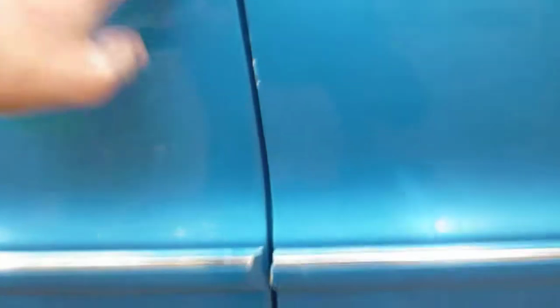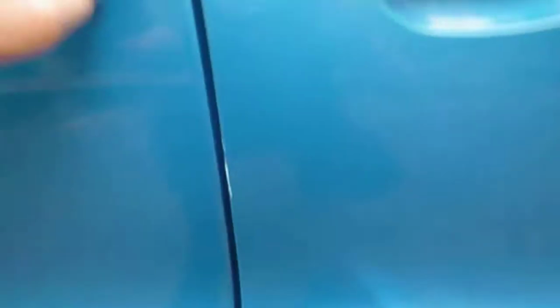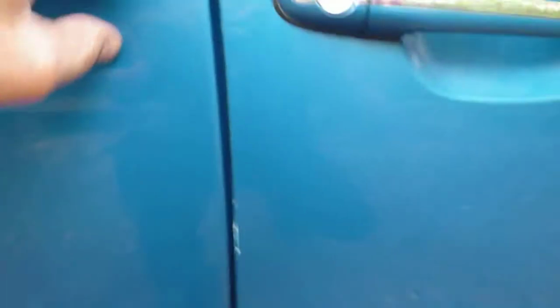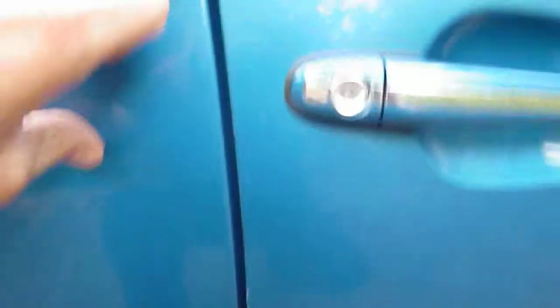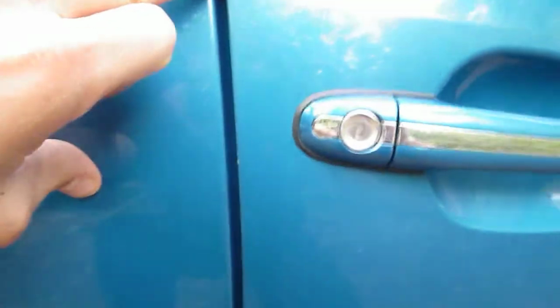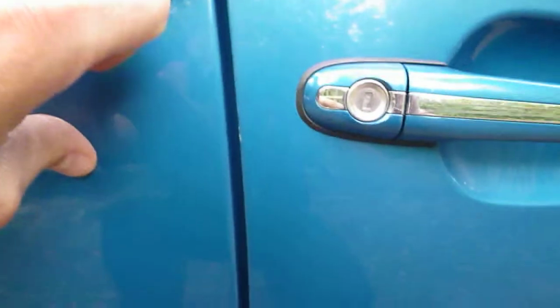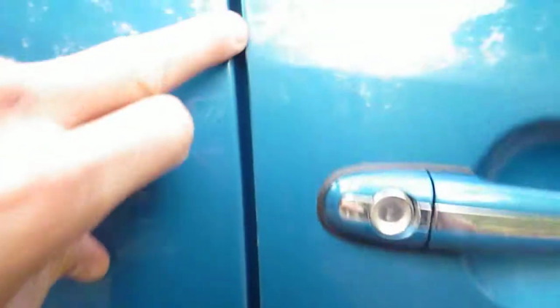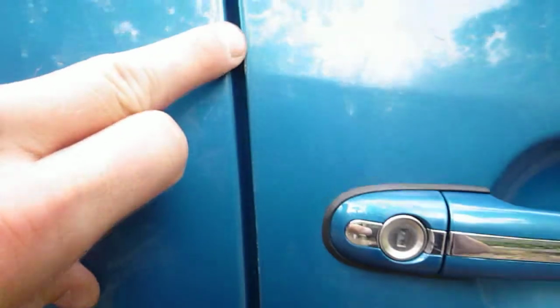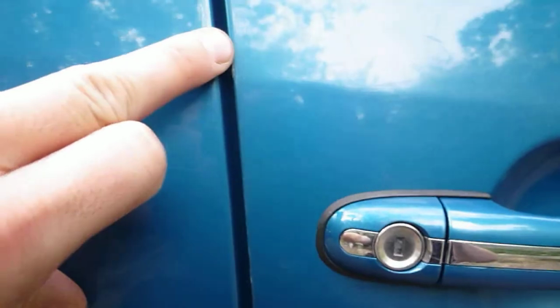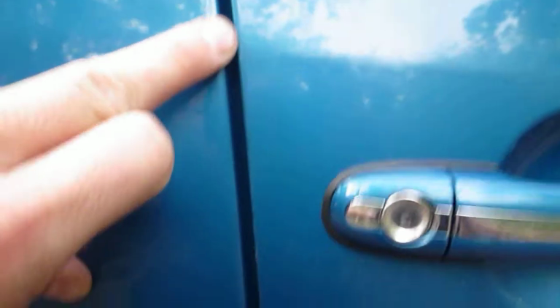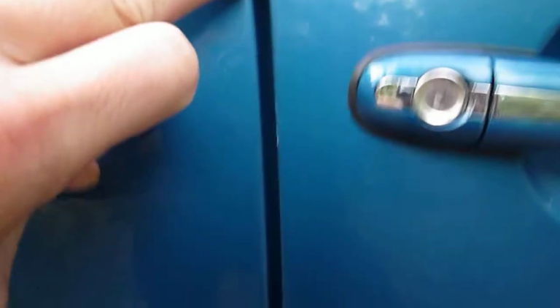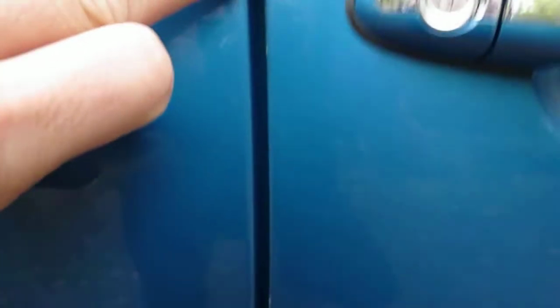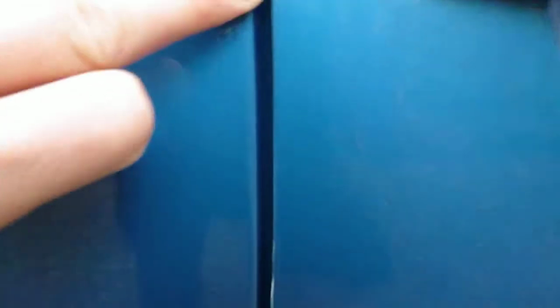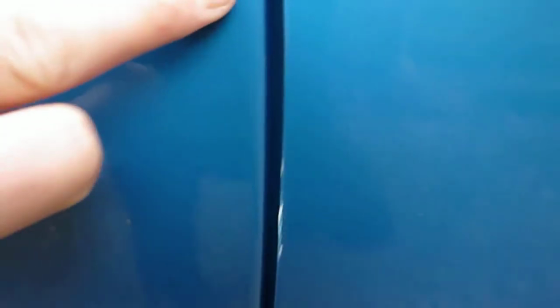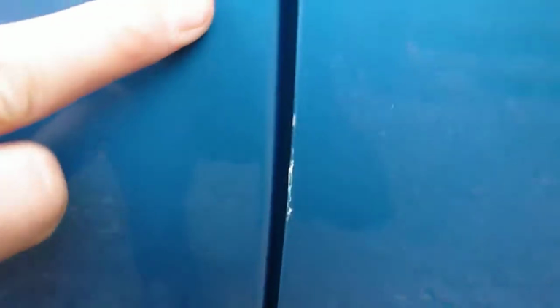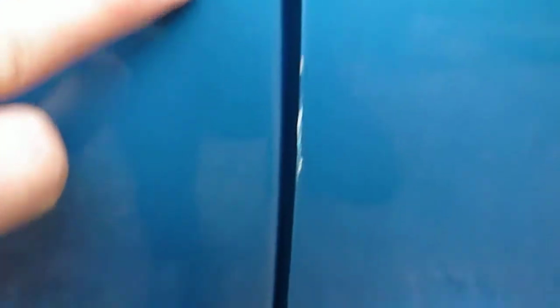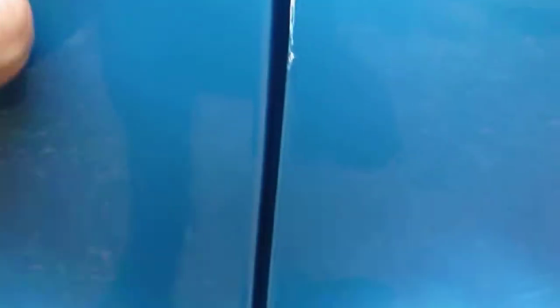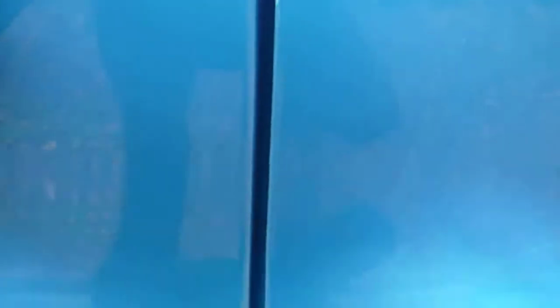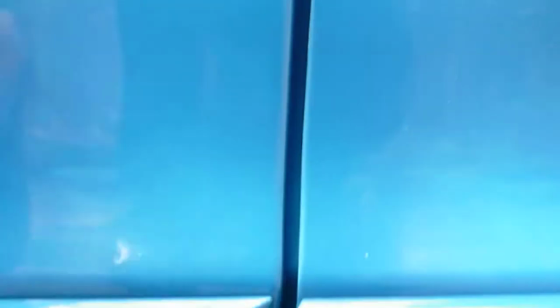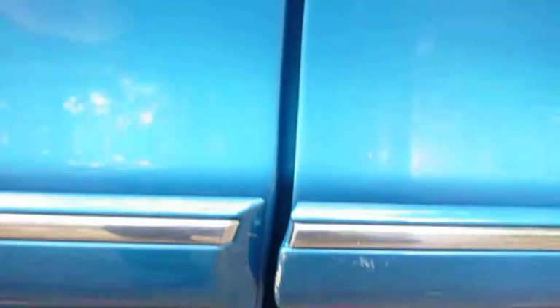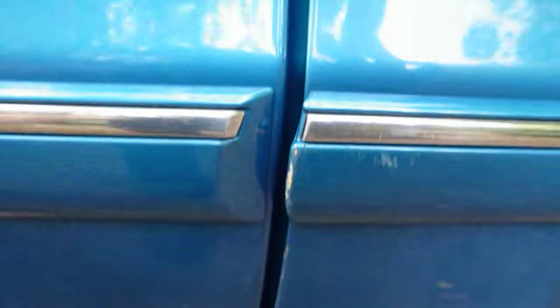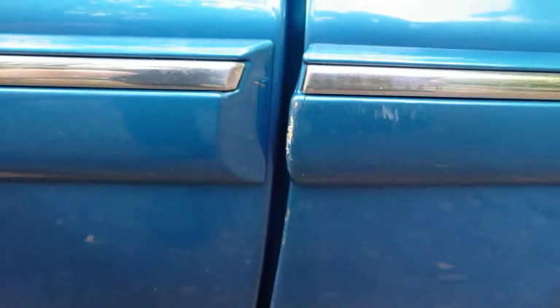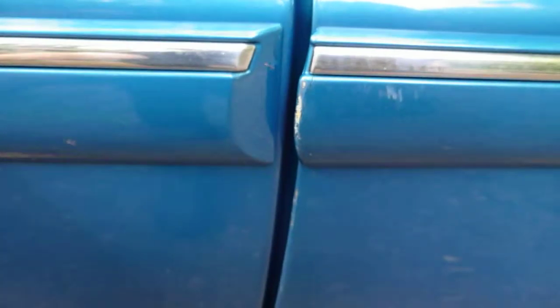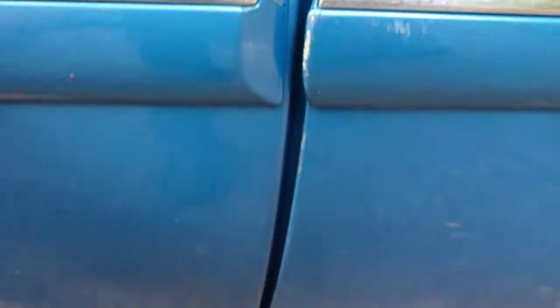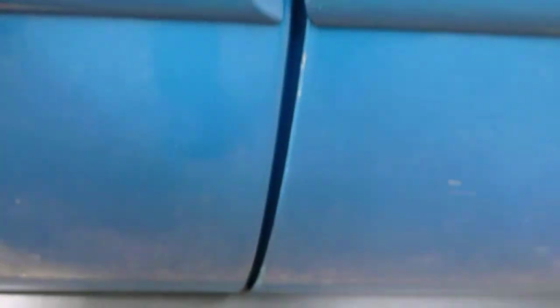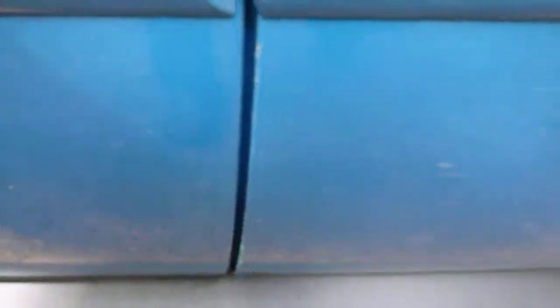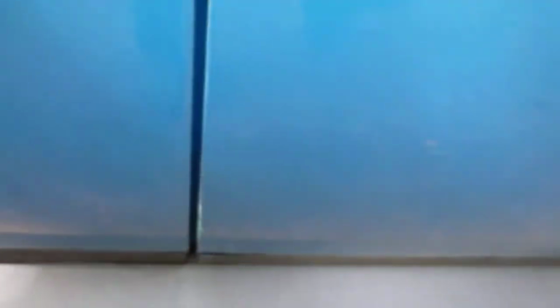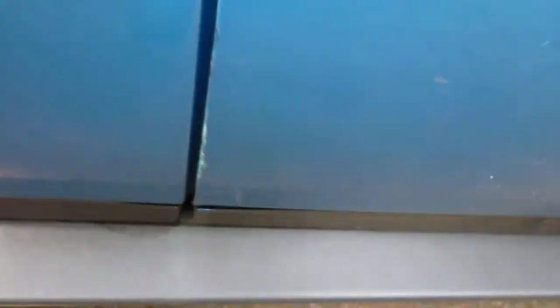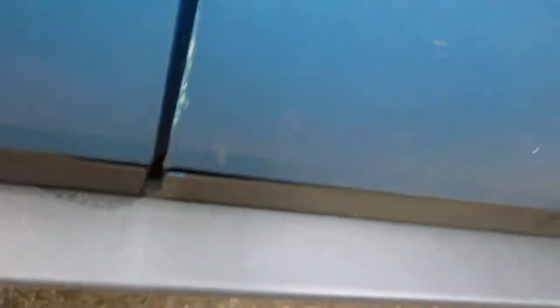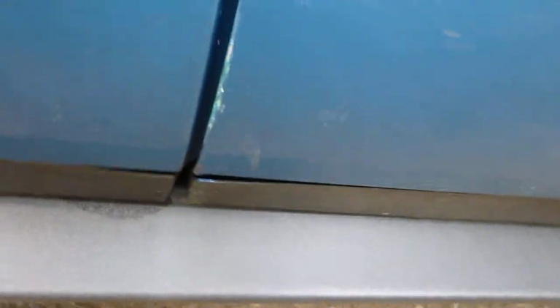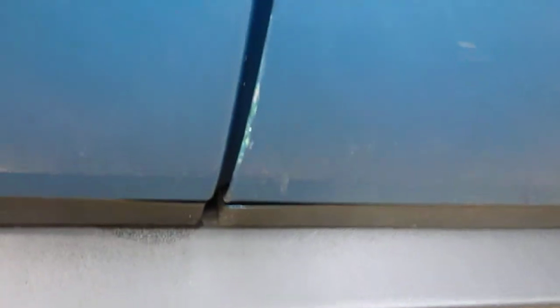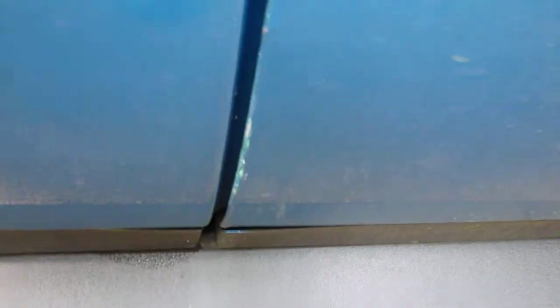Driver's door edge — a few touch ins to do. And on the bottom of the door as well.